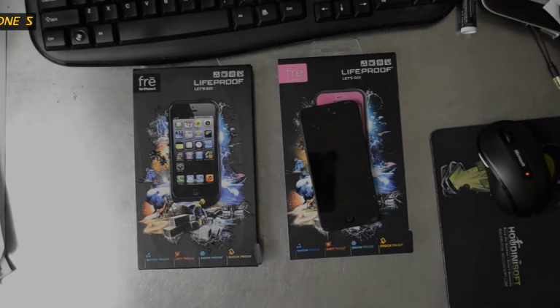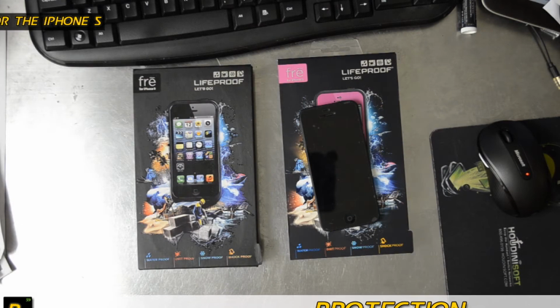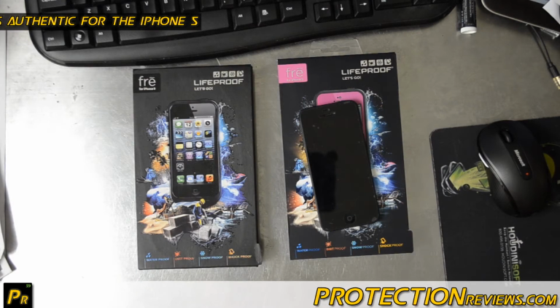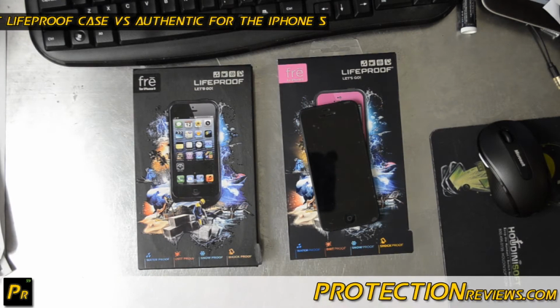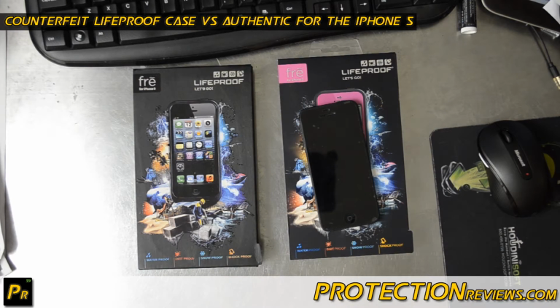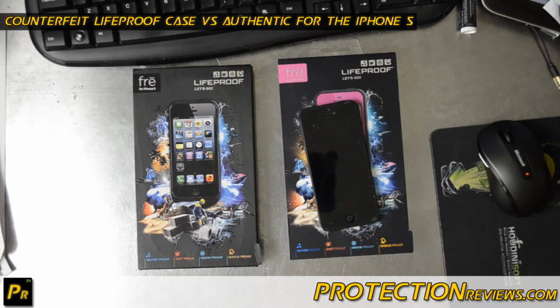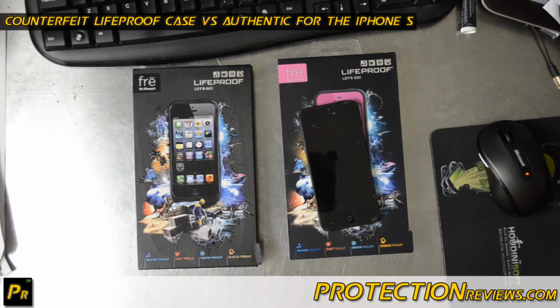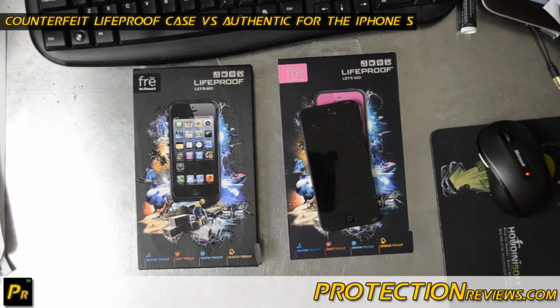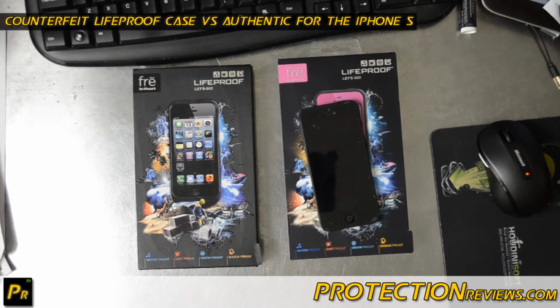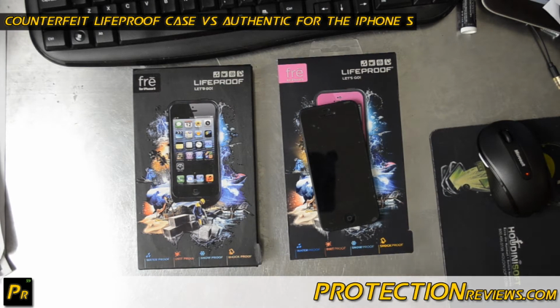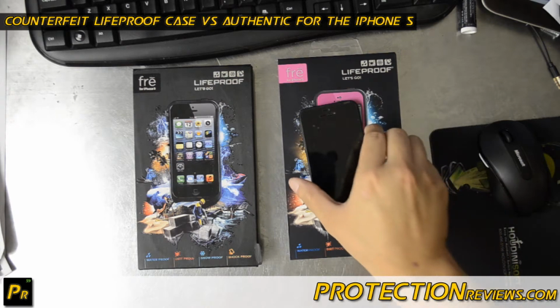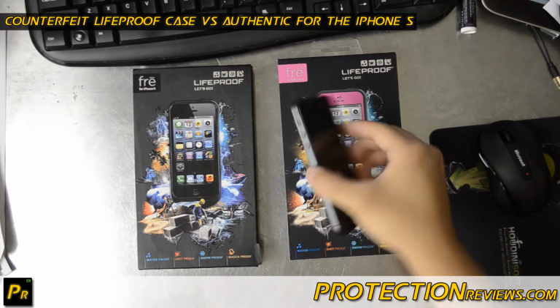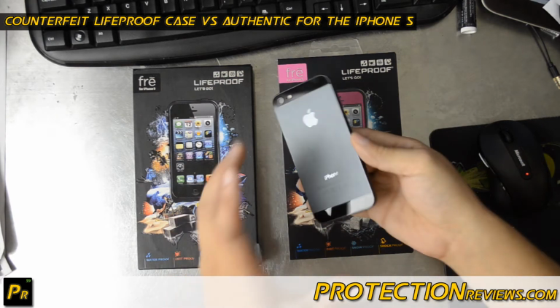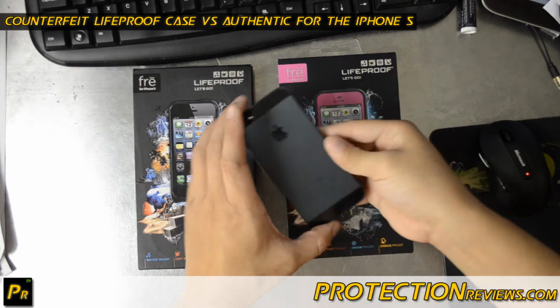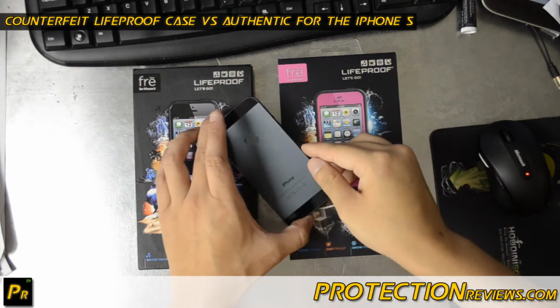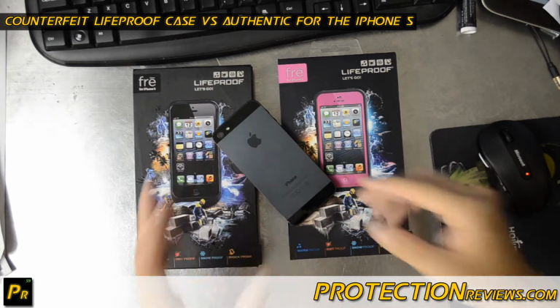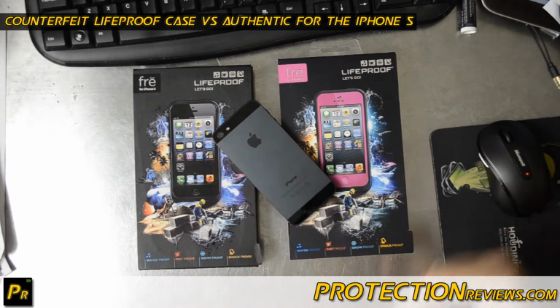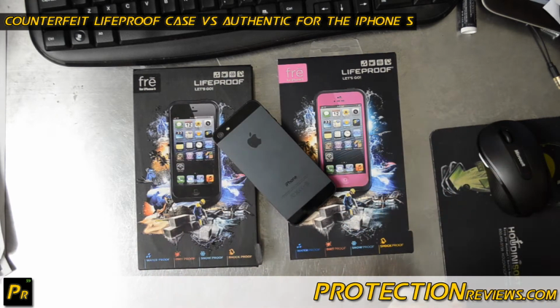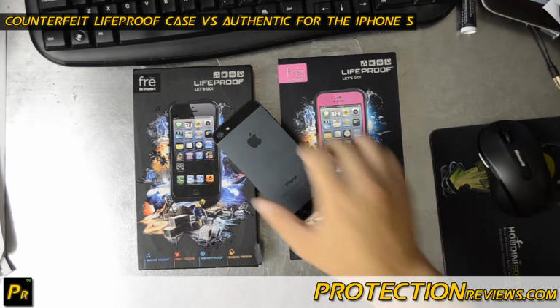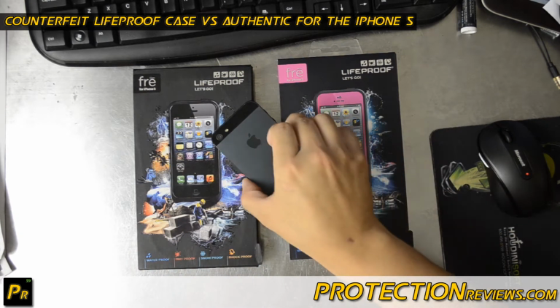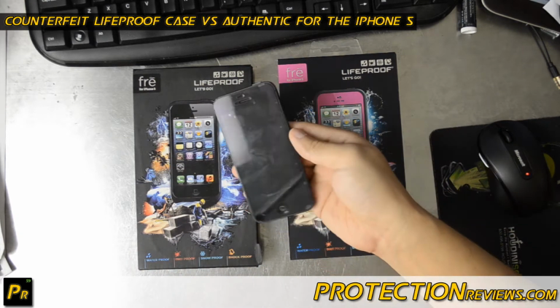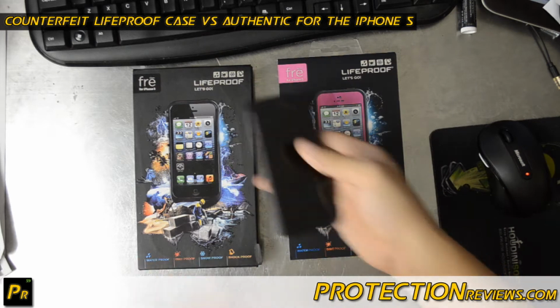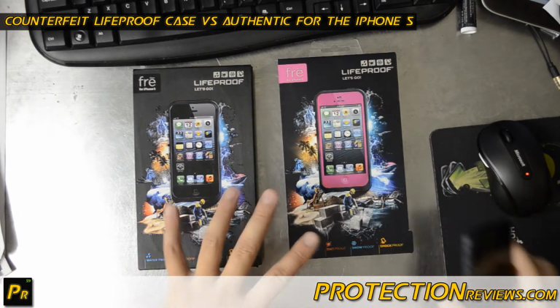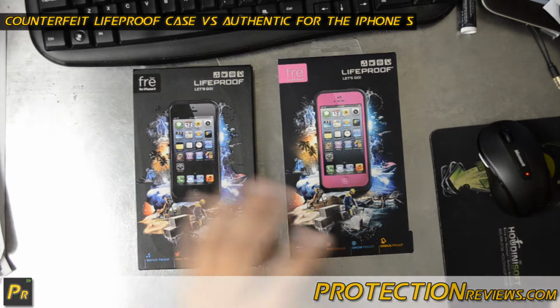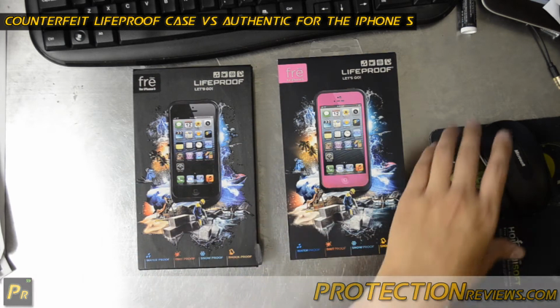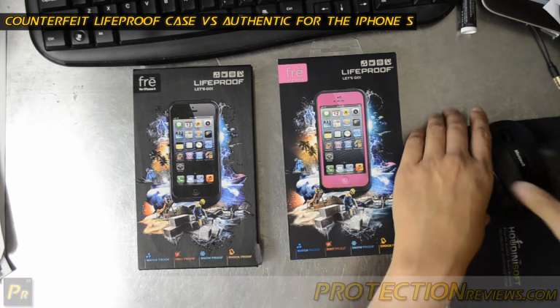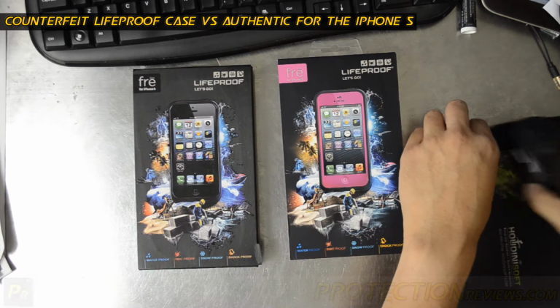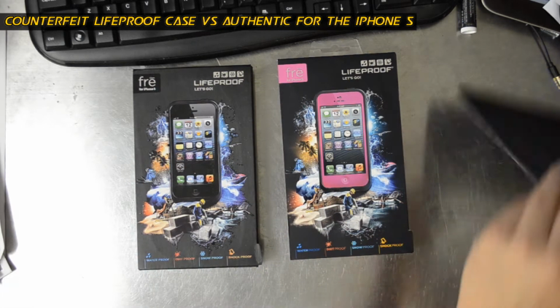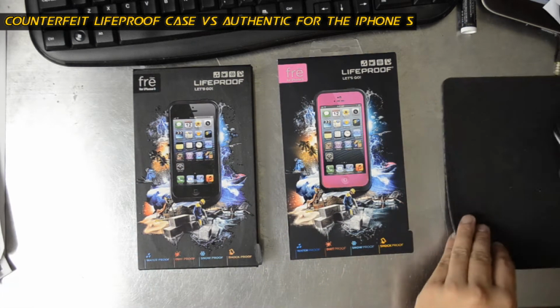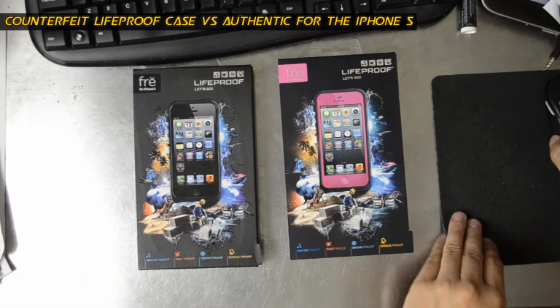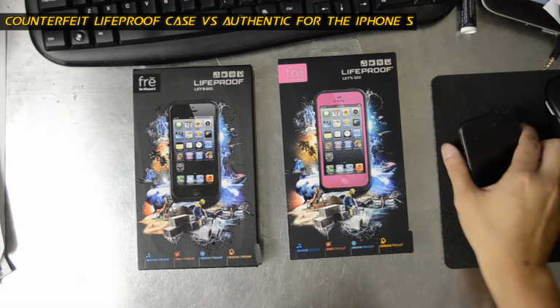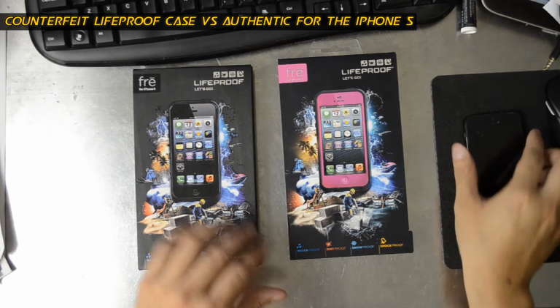Hello everyone, this is Chris with Cricketusers.com, the U.S. Tech Channel, and ProtectionReviews.com. I'll be selling our Verizon iPhone 5 on eBay soon, so I have to look at all of the iPhone 5 stuff that I have before I get rid of it.